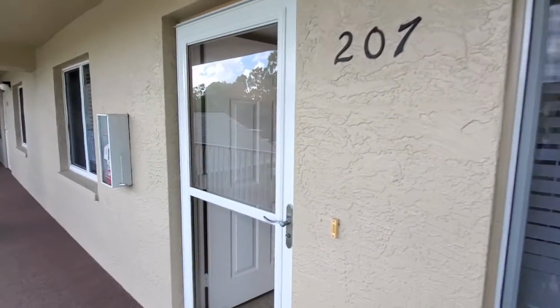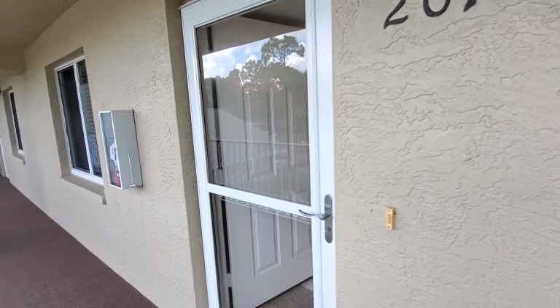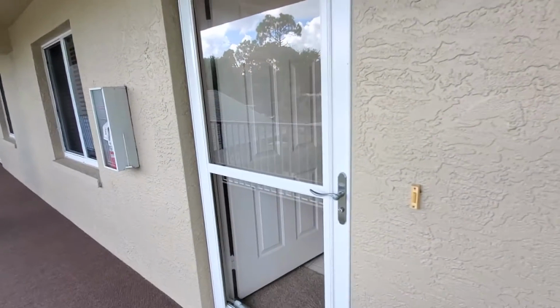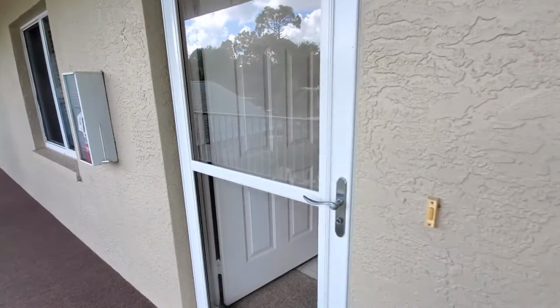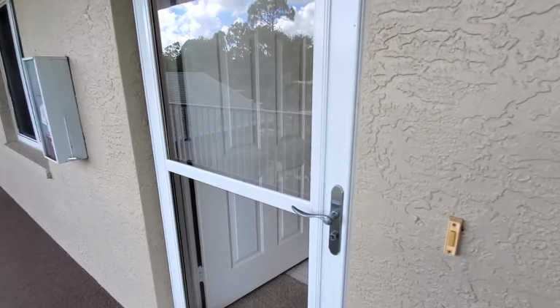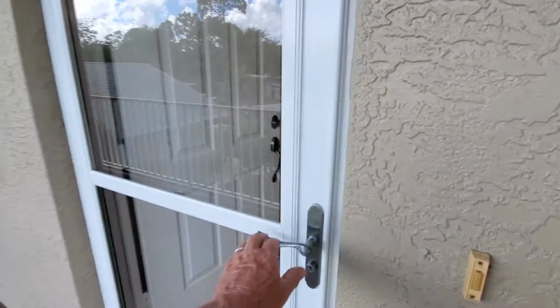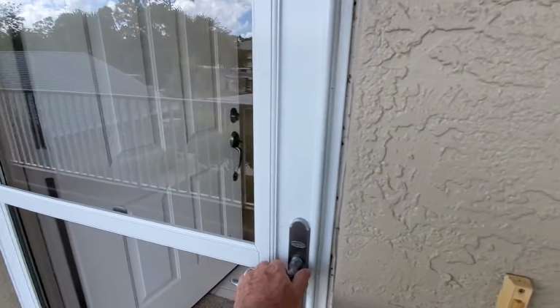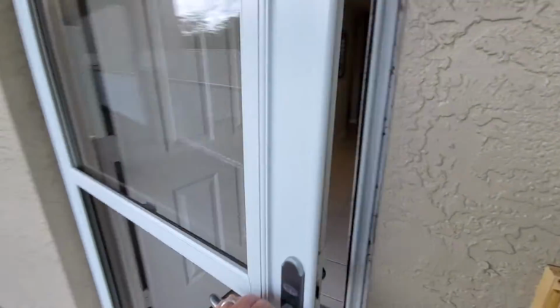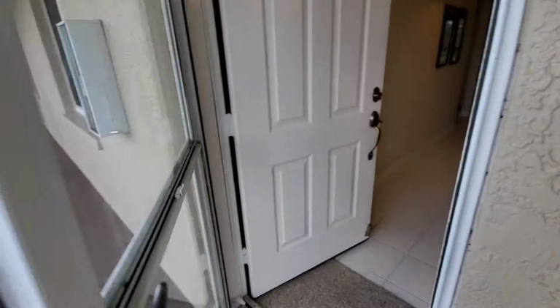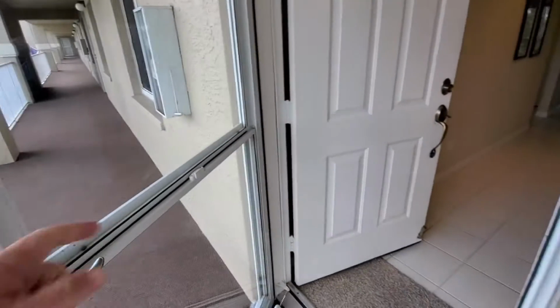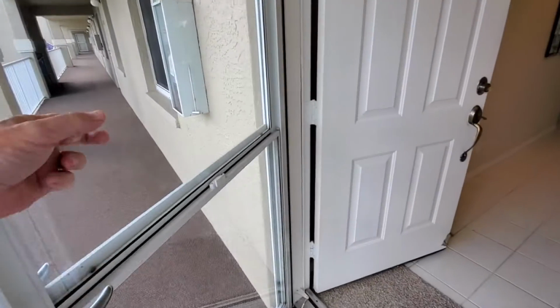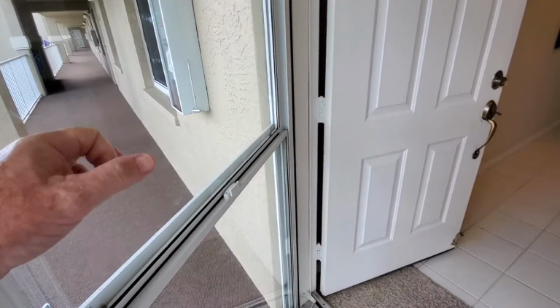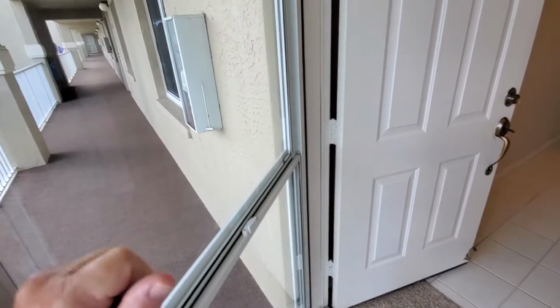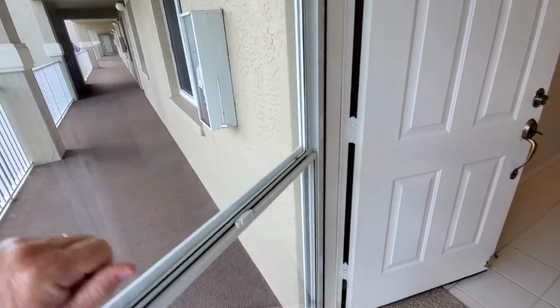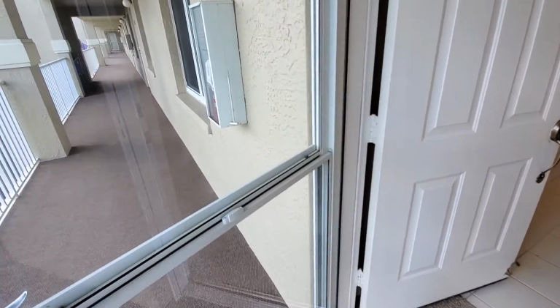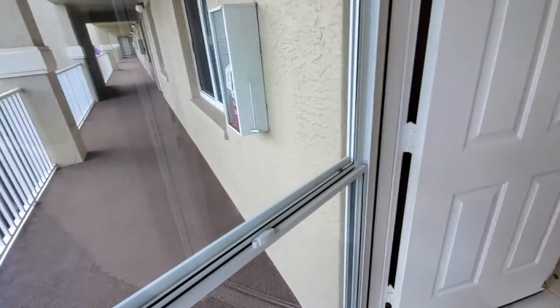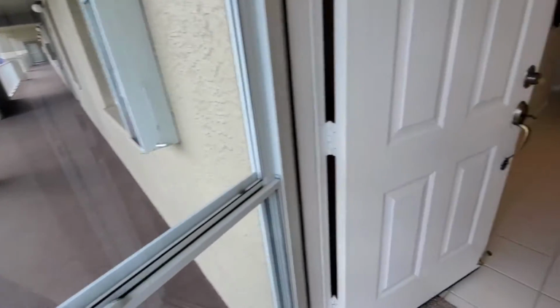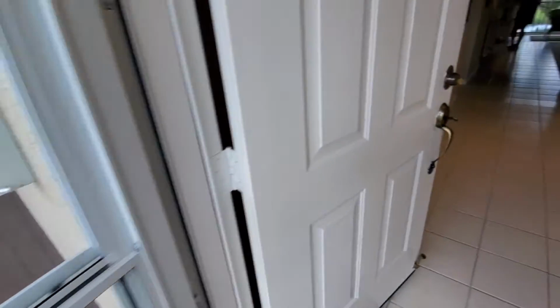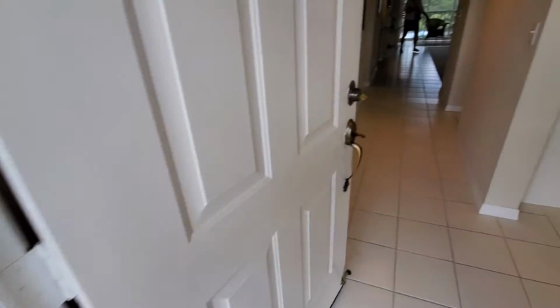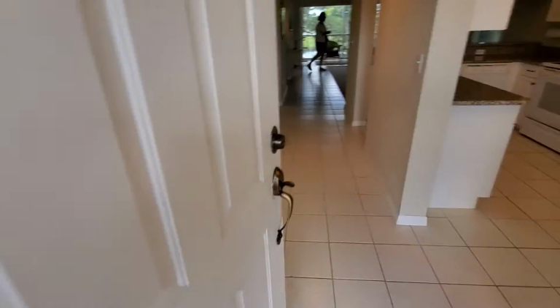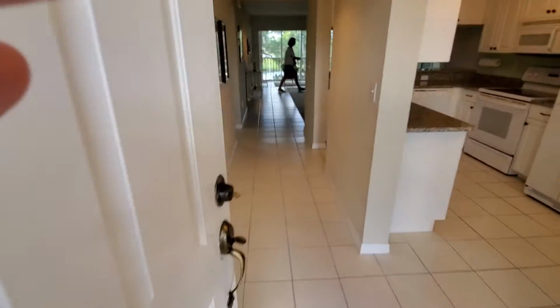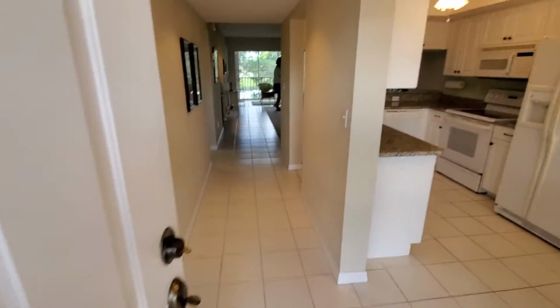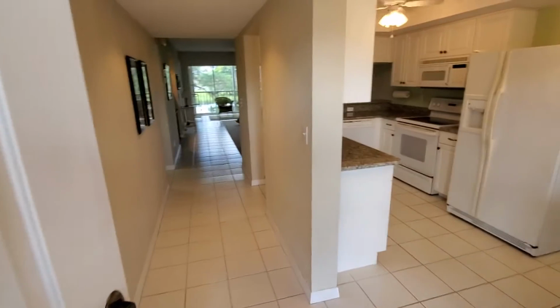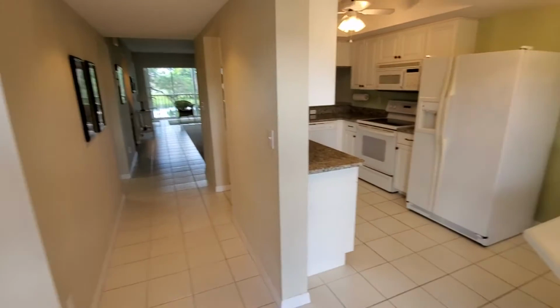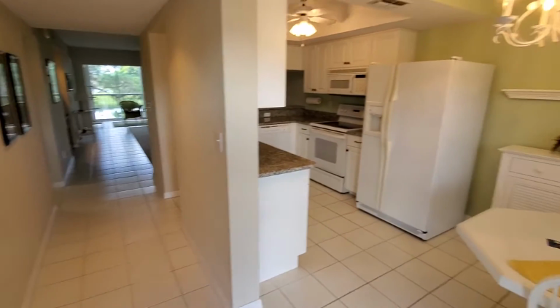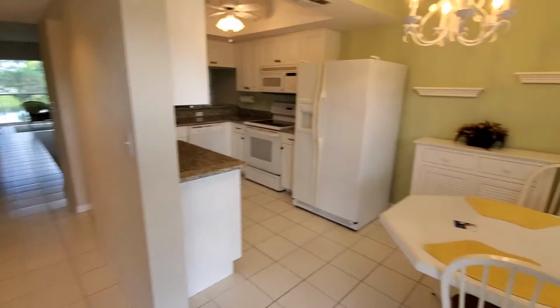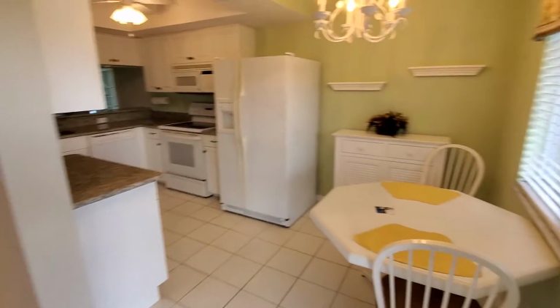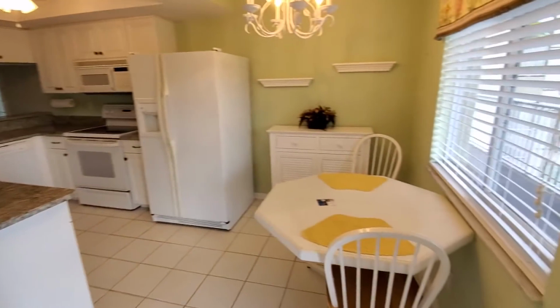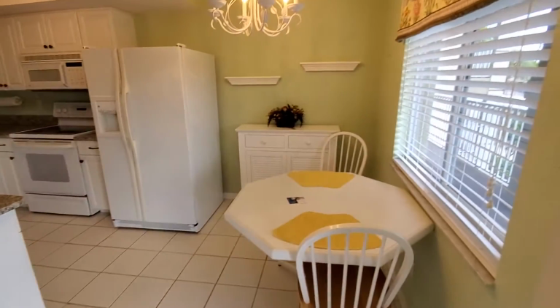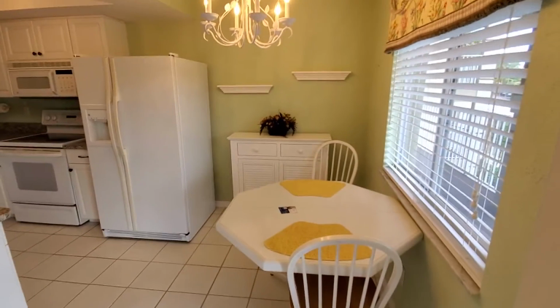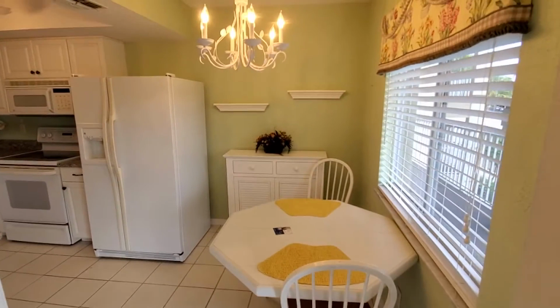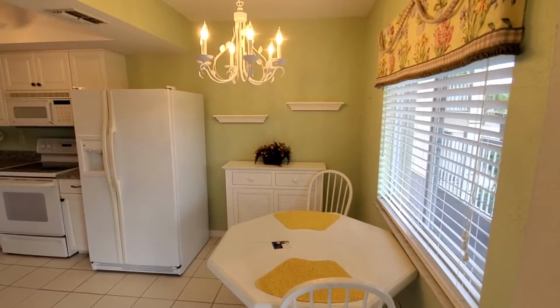Nice storm door, which allows you to drop the top for a screen. And then you step in to the eat-in kitchen table.